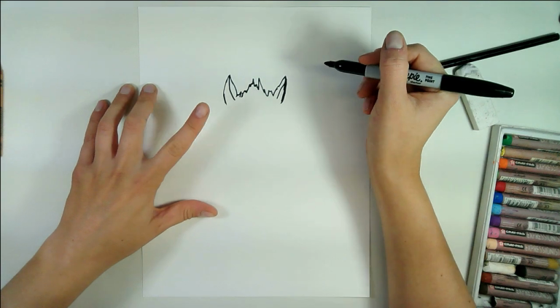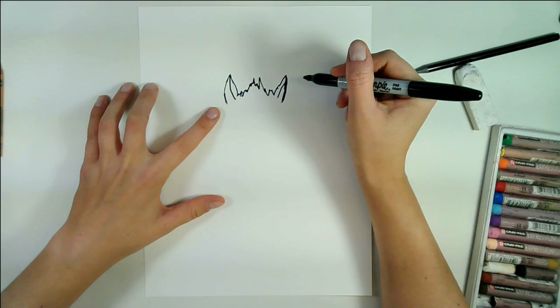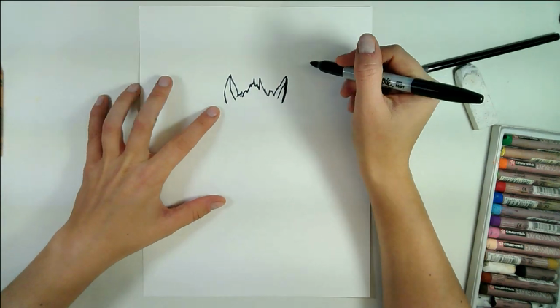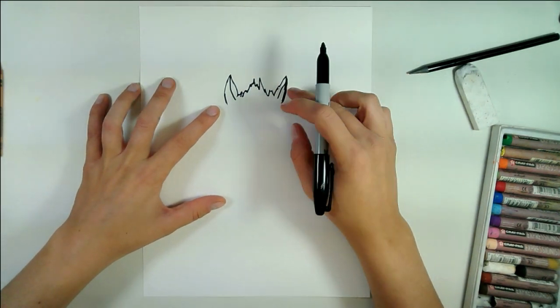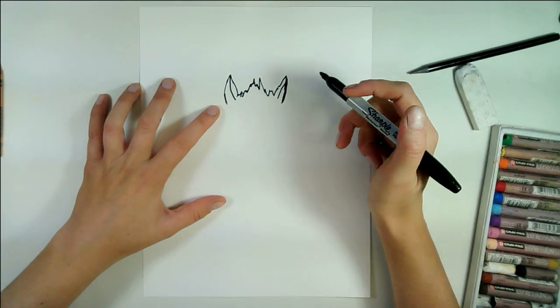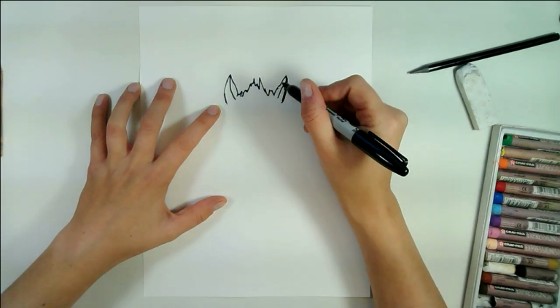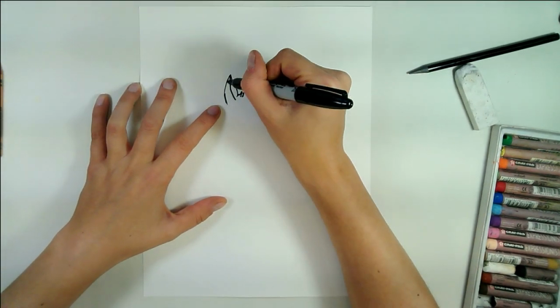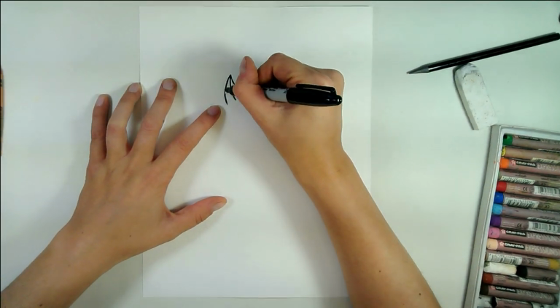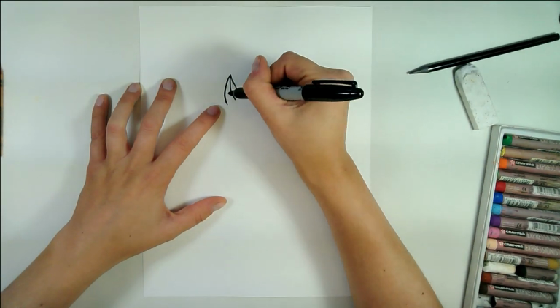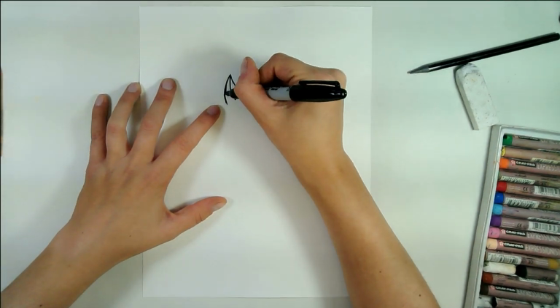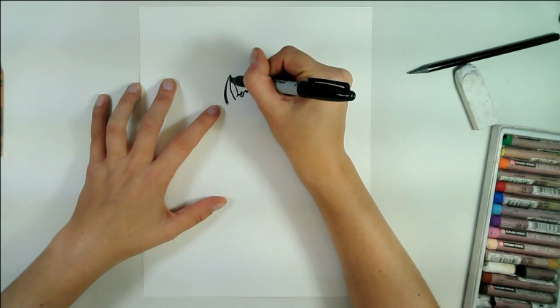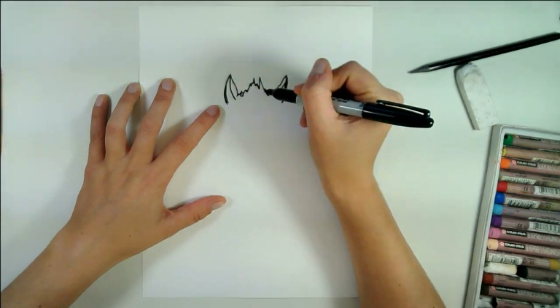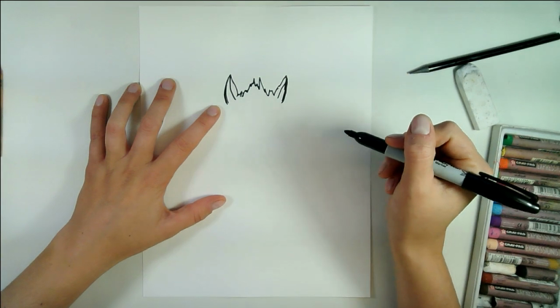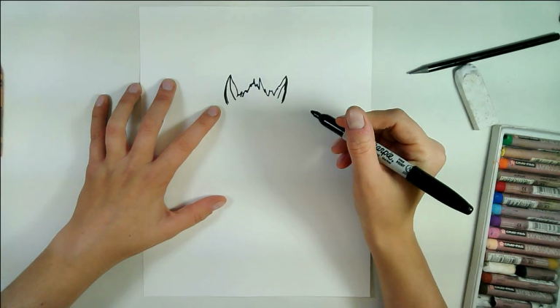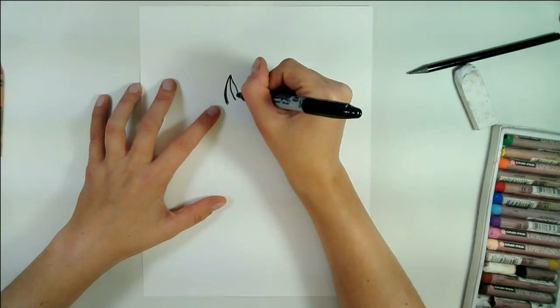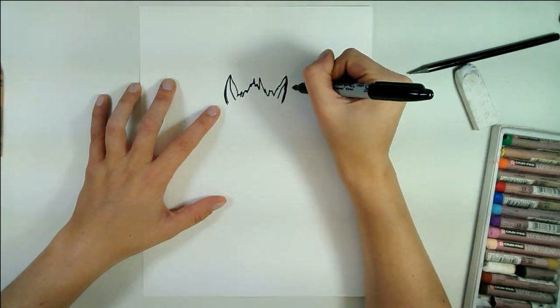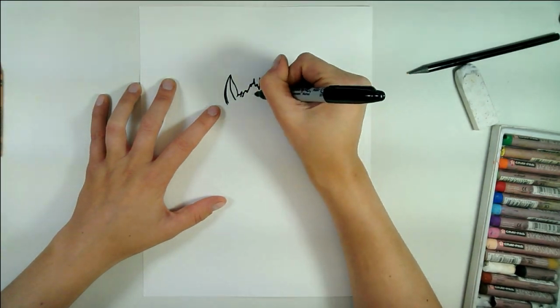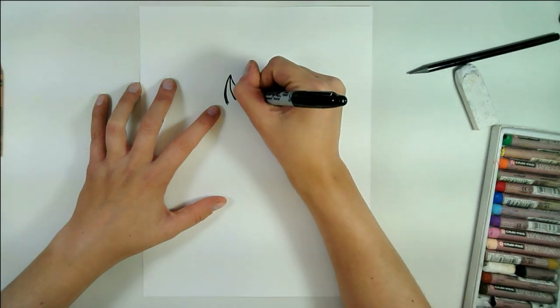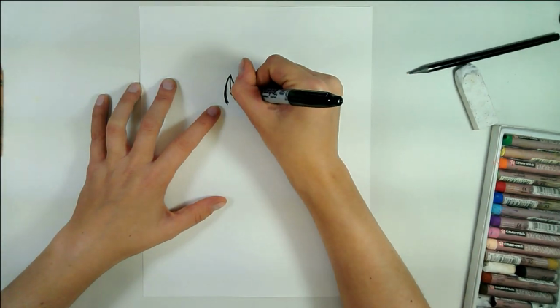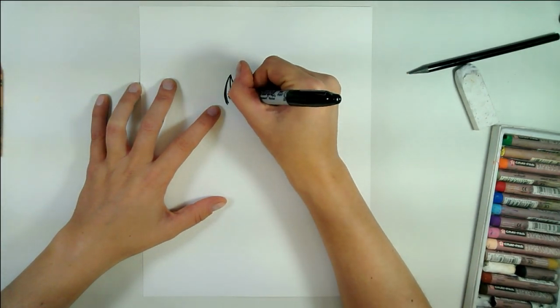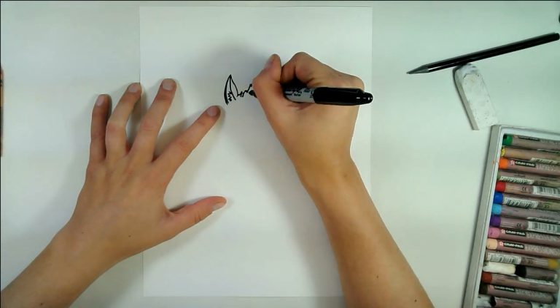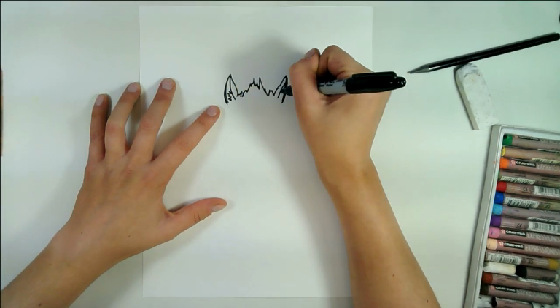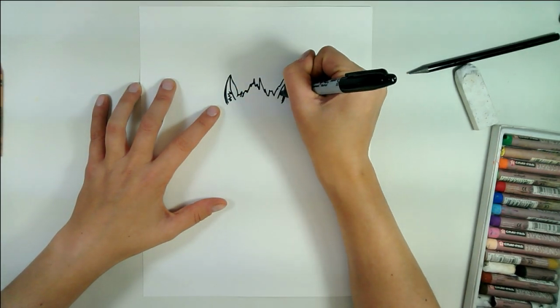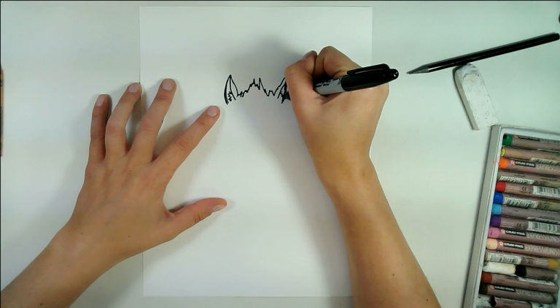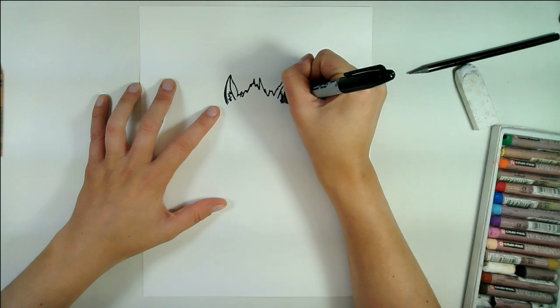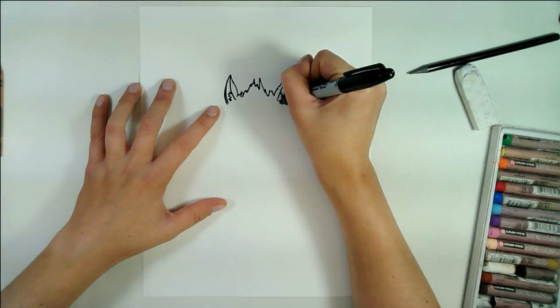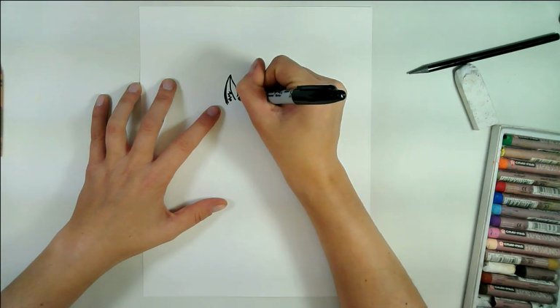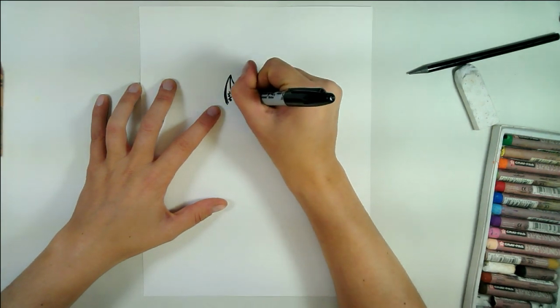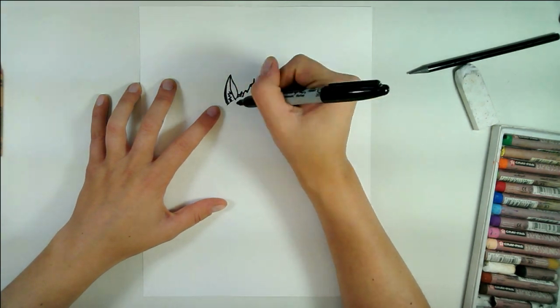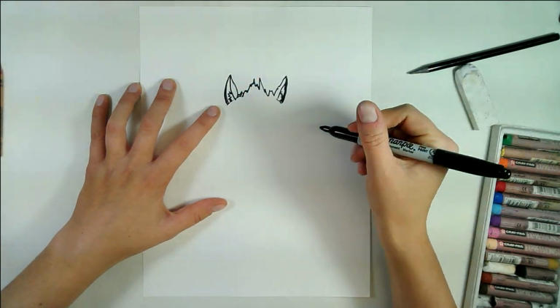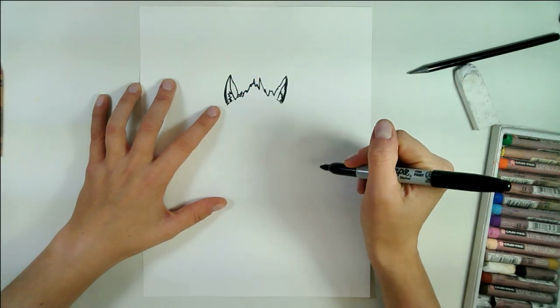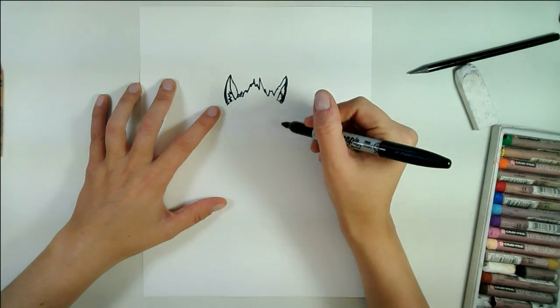We're going to draw two ears with some curving triangles and some lines in the center there for the folds of the ears, and to make it extra cute you can add some little ear hair just like that.